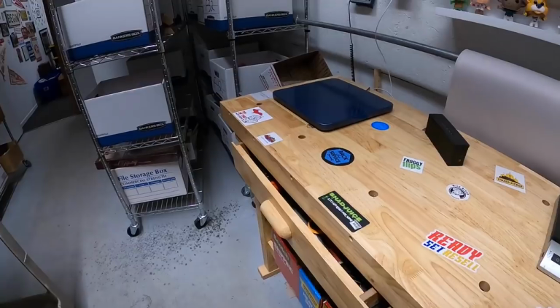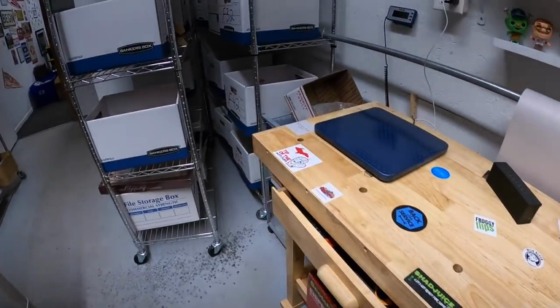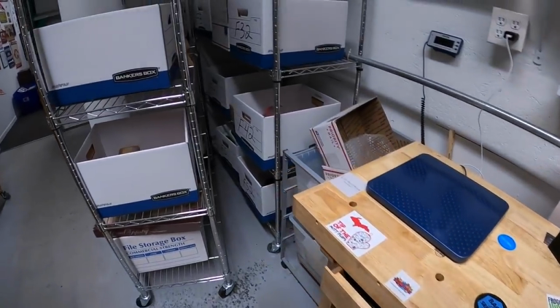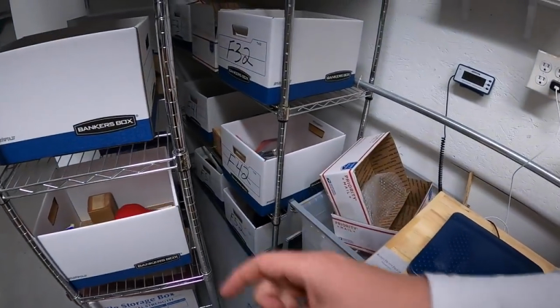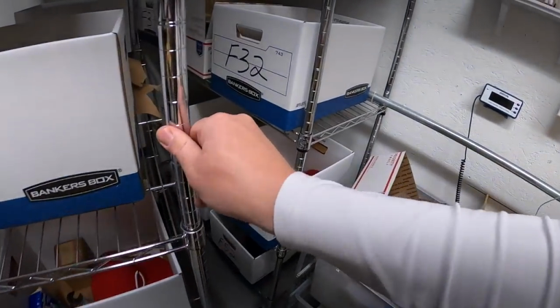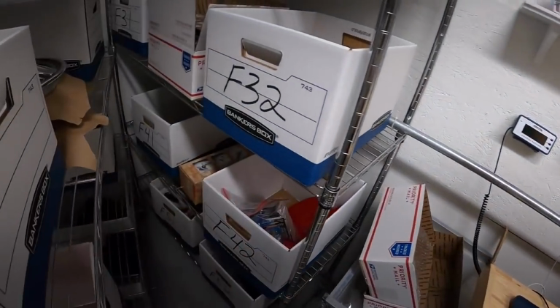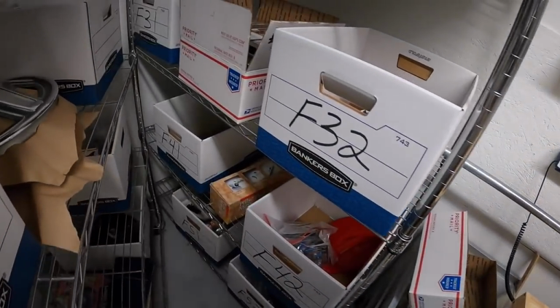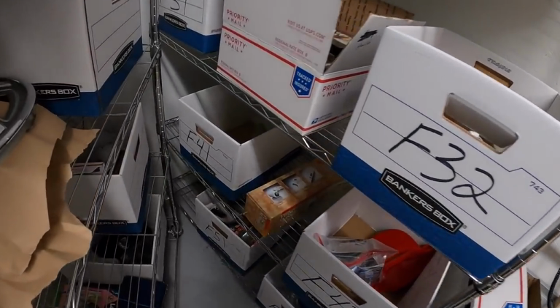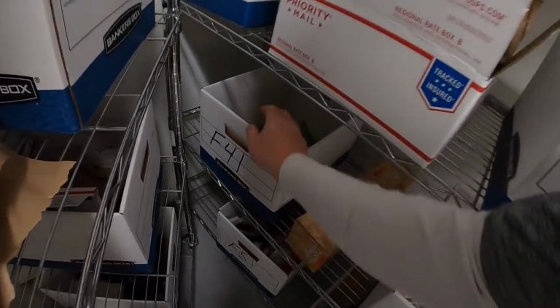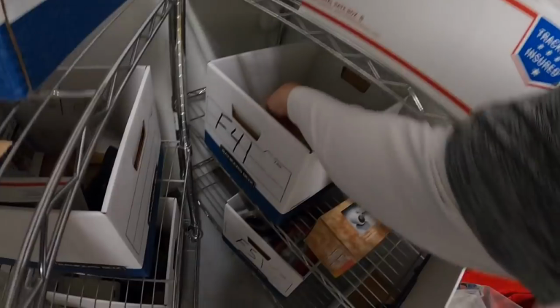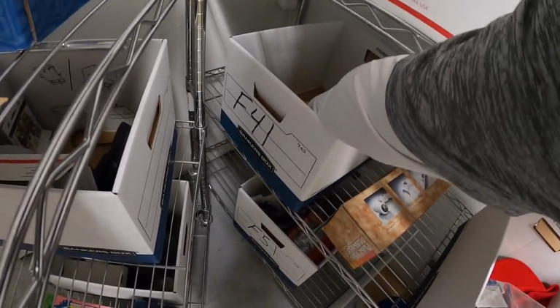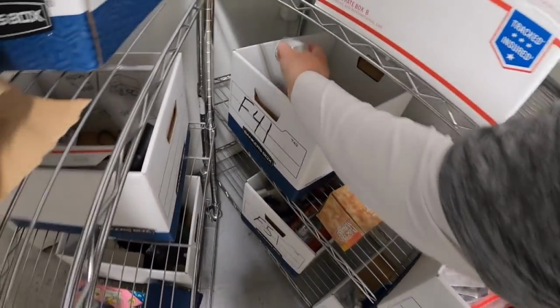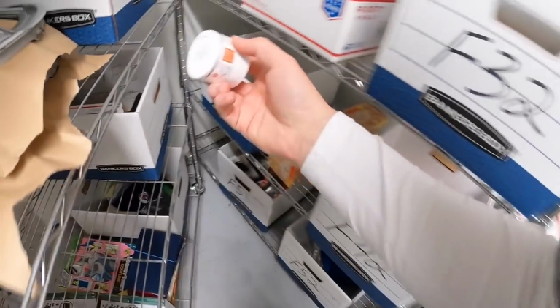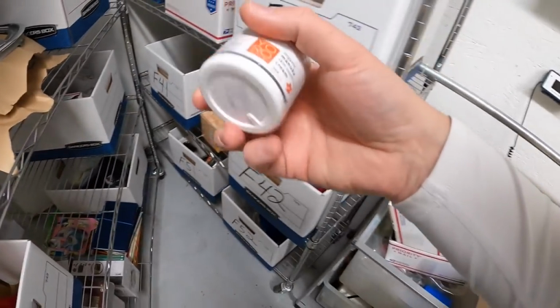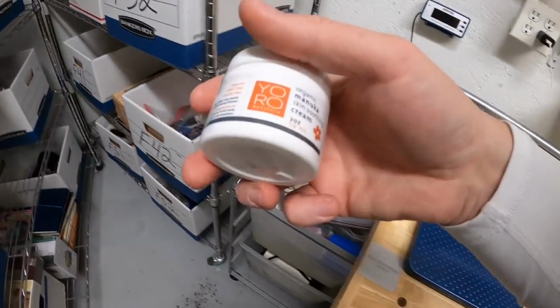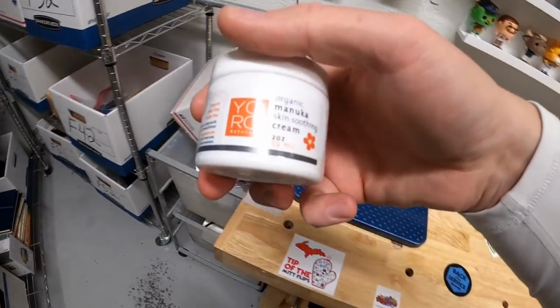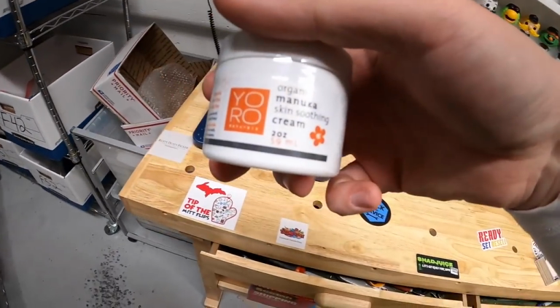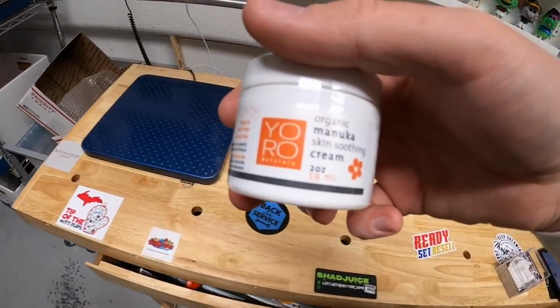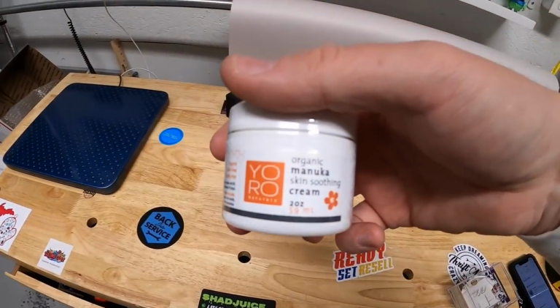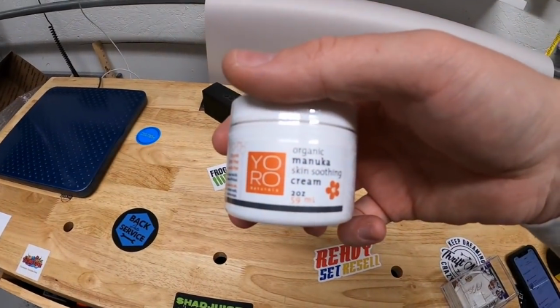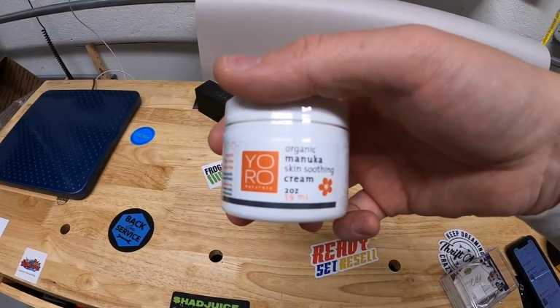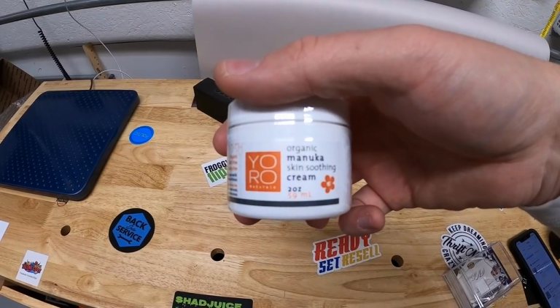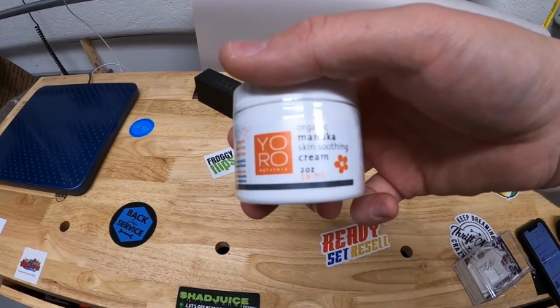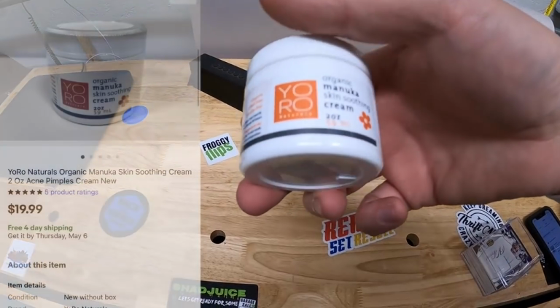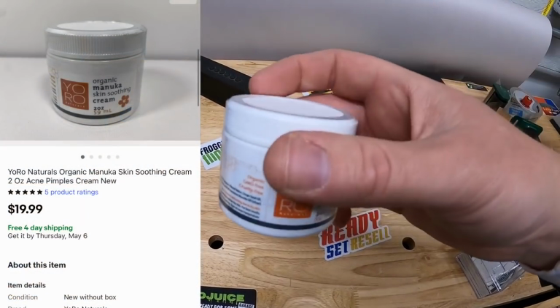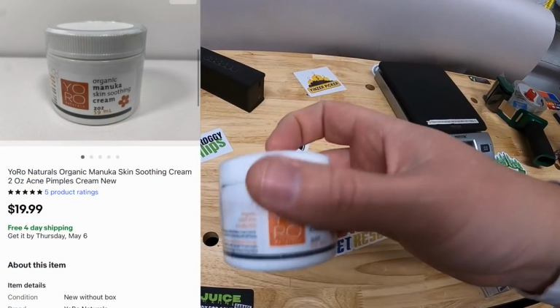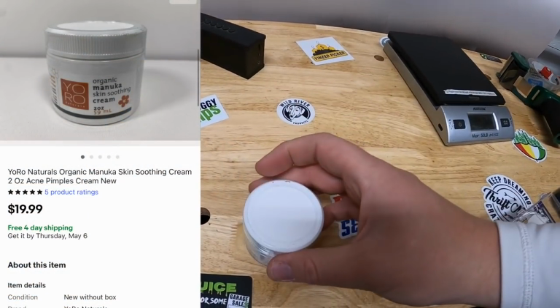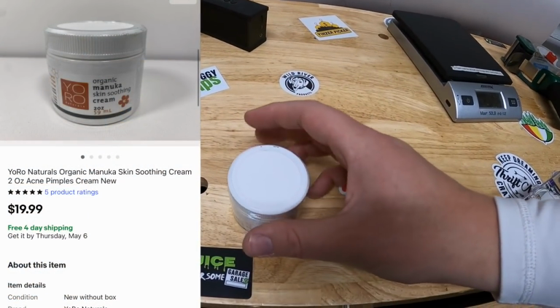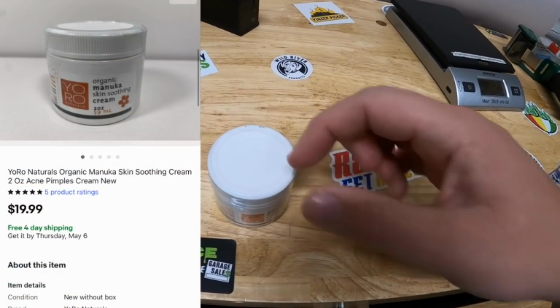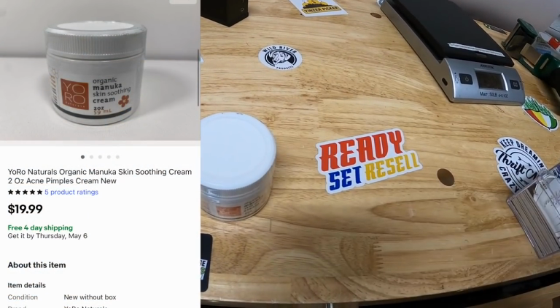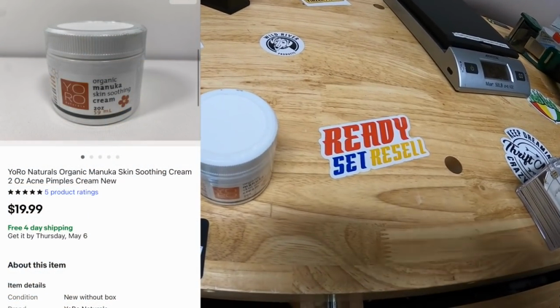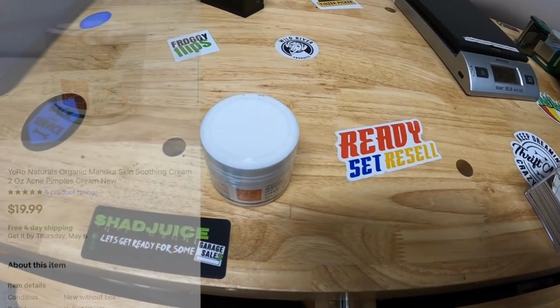The last thing I'm shipping today is in F41 — organic Manuka skin soothing cream, new in plastic. That sold for $19.99 free shipping.